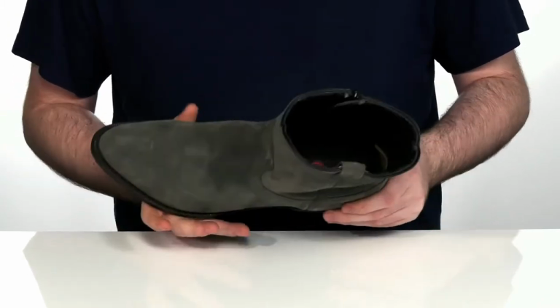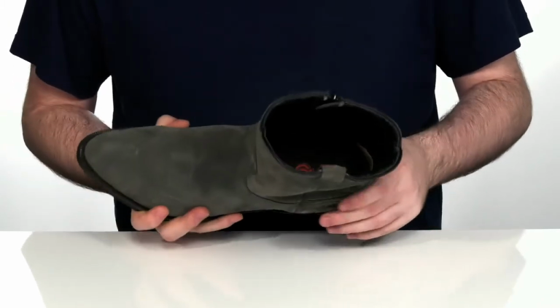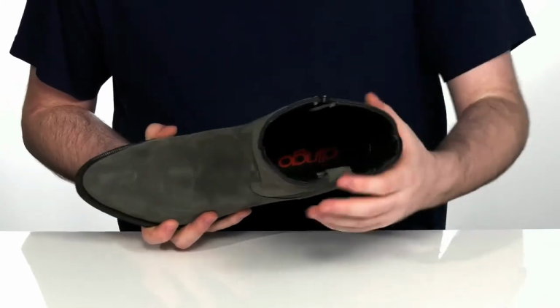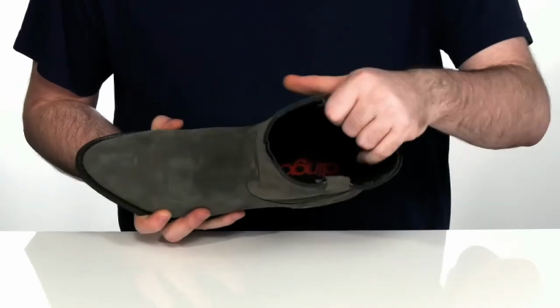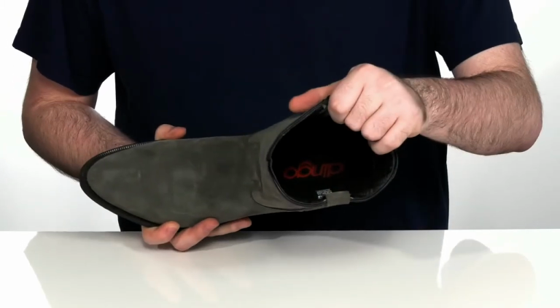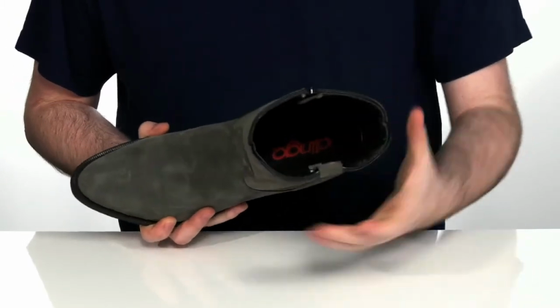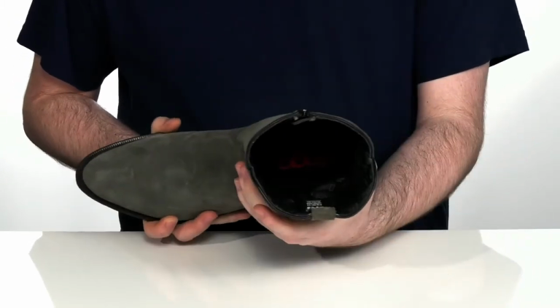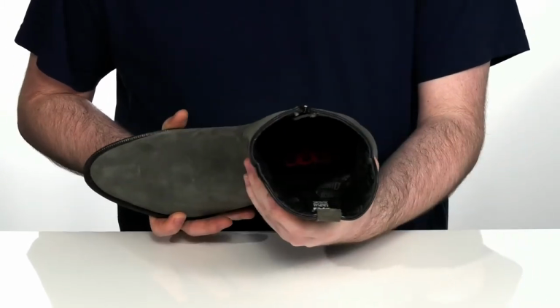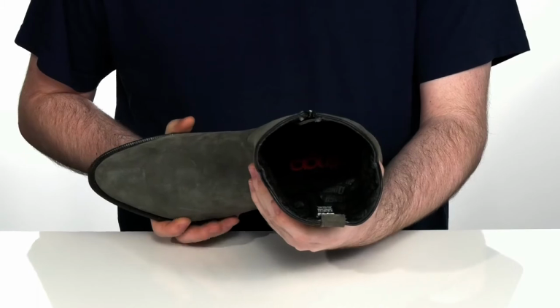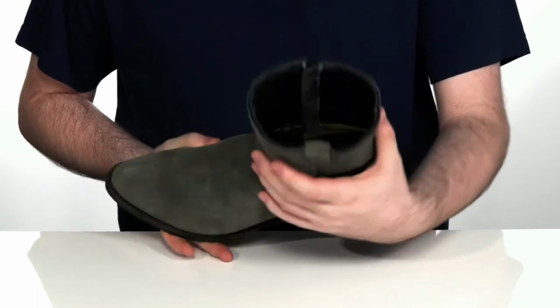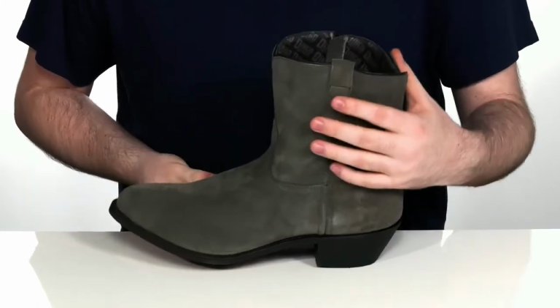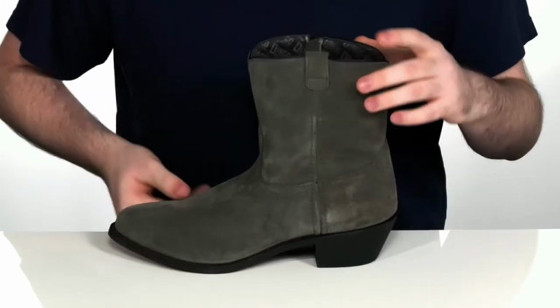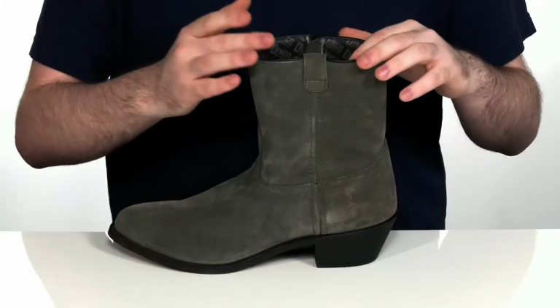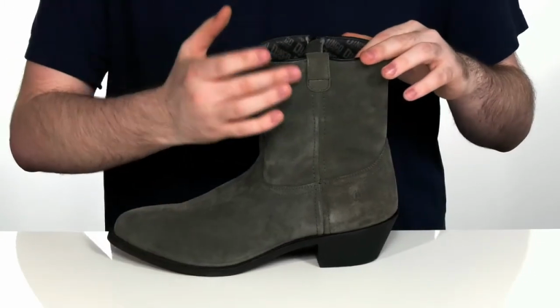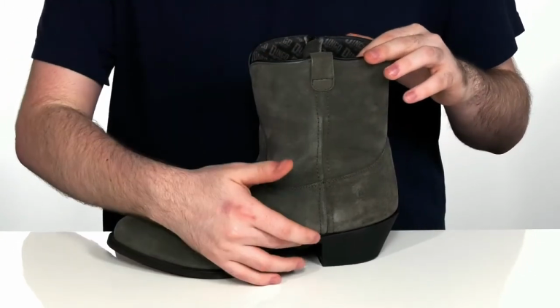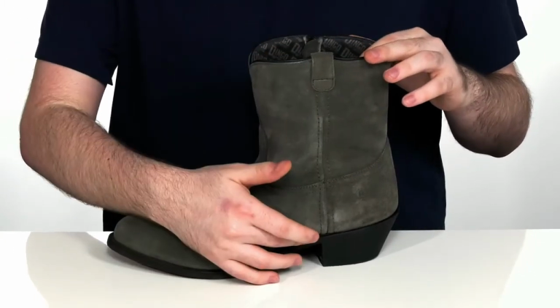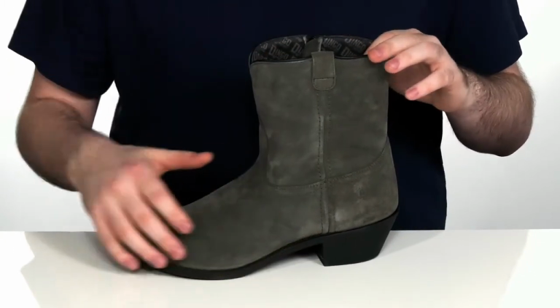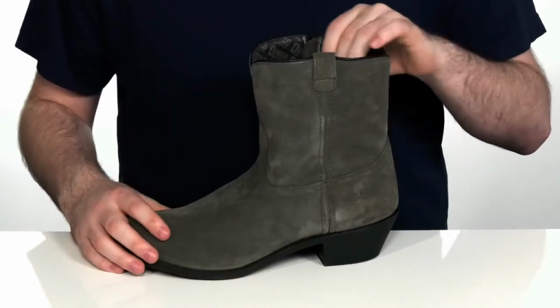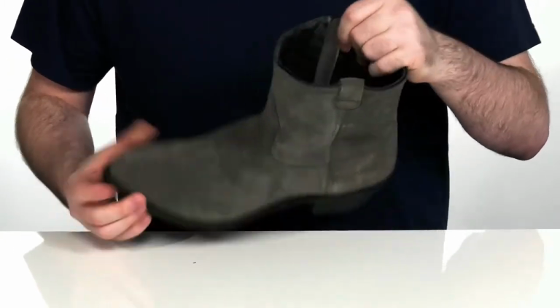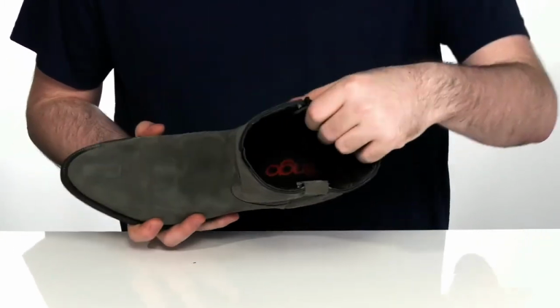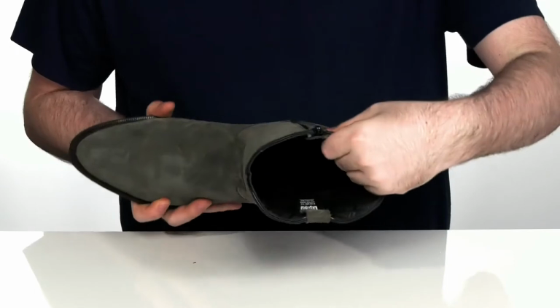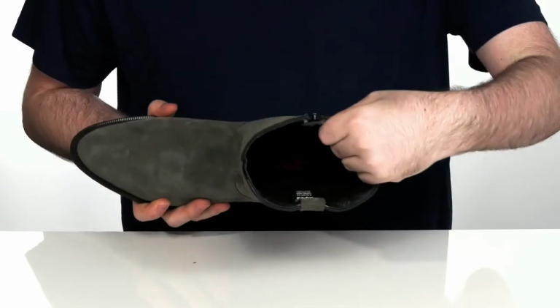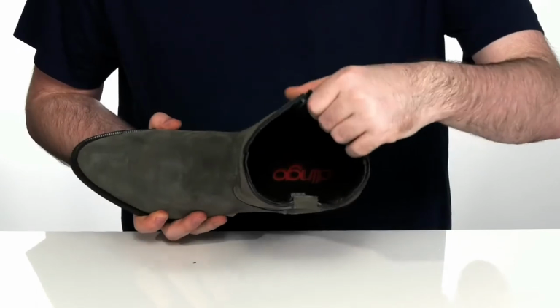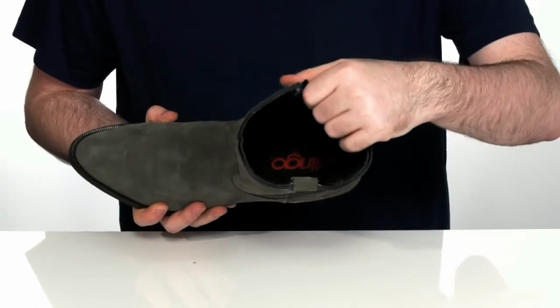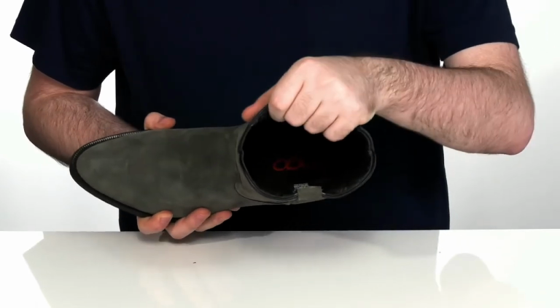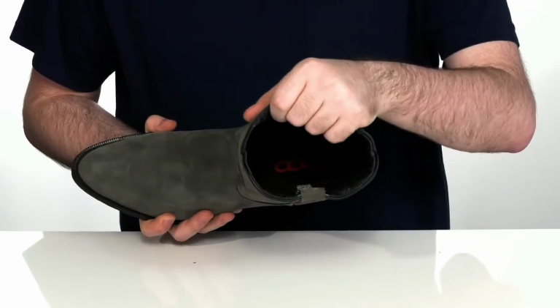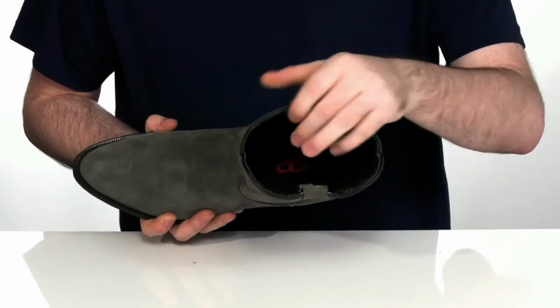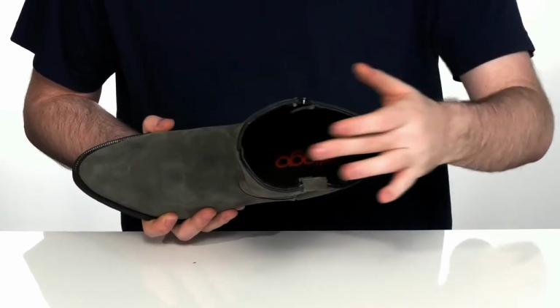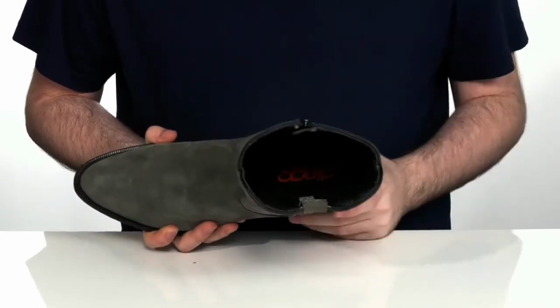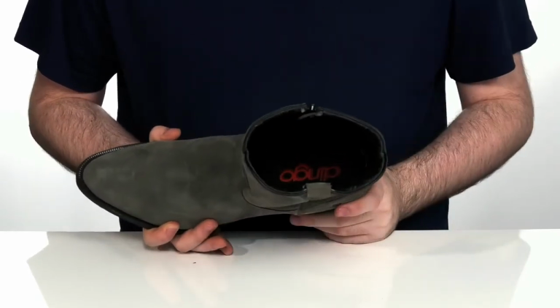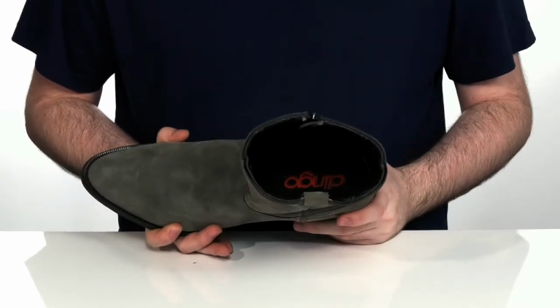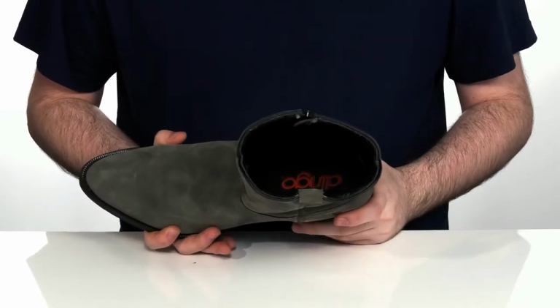The inside lining is textile with a 9-inch circumference, and the boot itself is 10 inches in height. It feels very padded on the interior to hug your foot comfortably, with a comfort foam footbed in the very bottom.